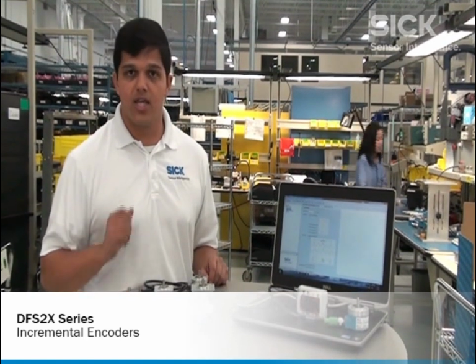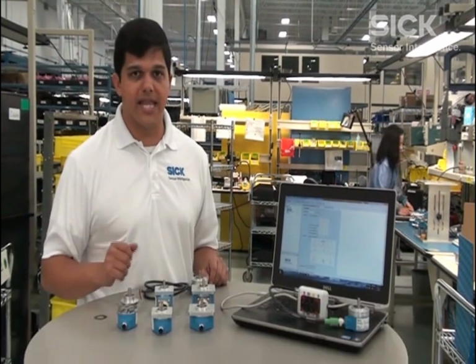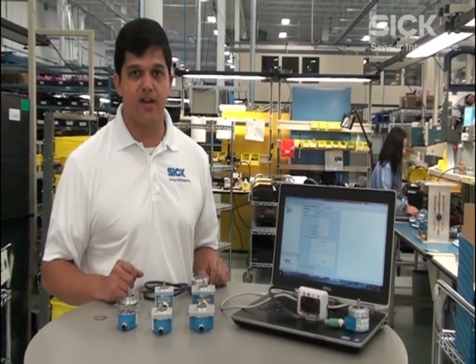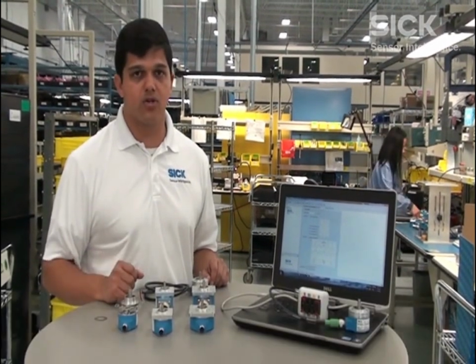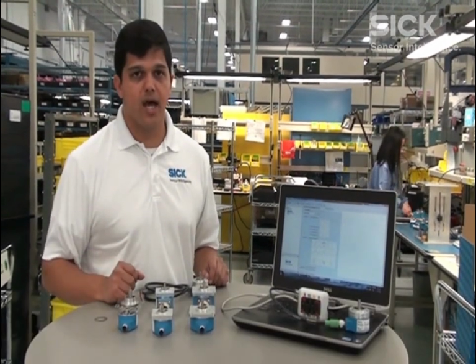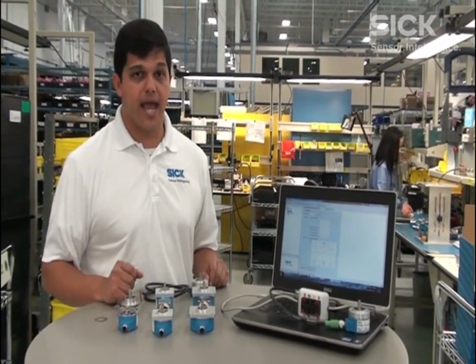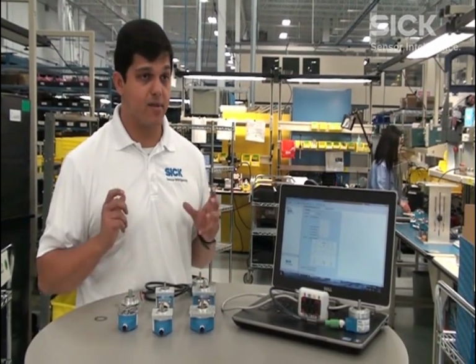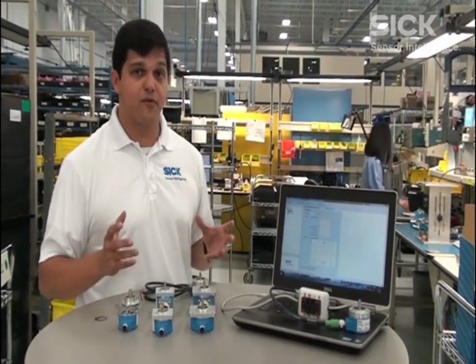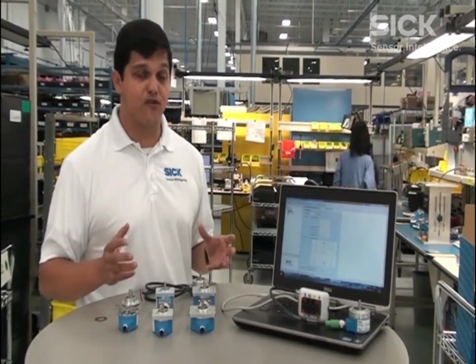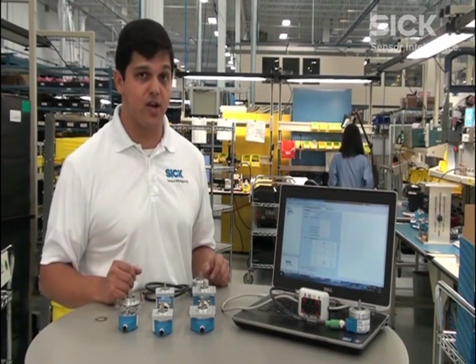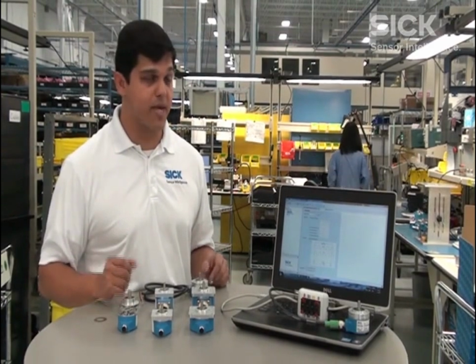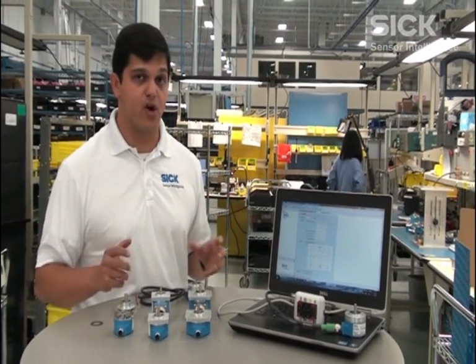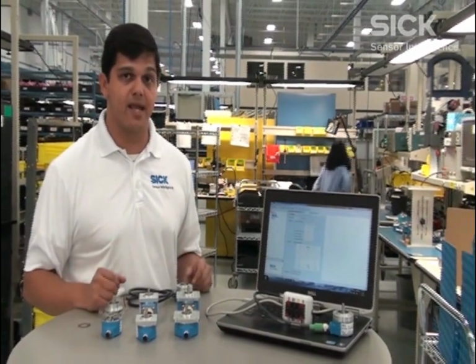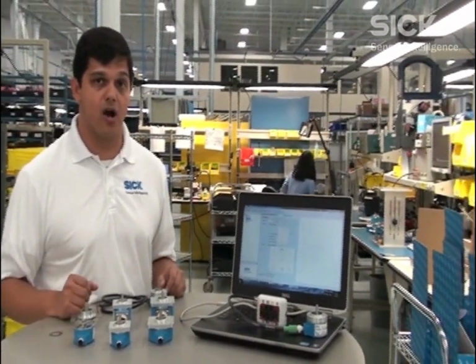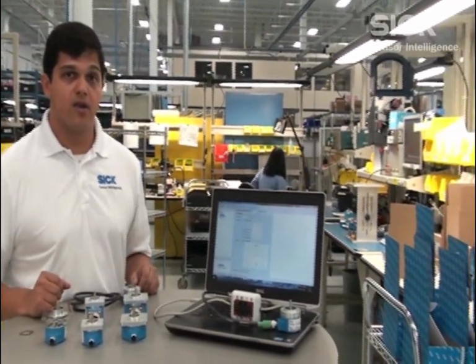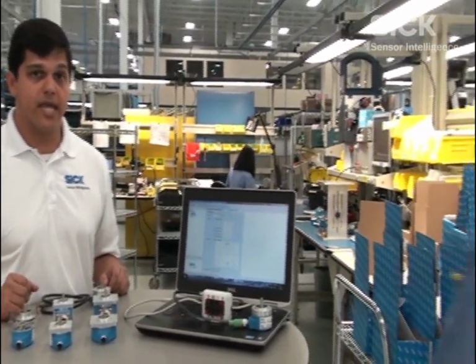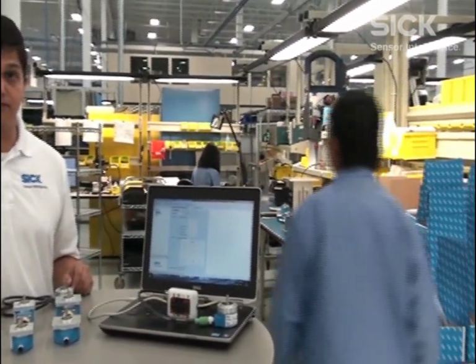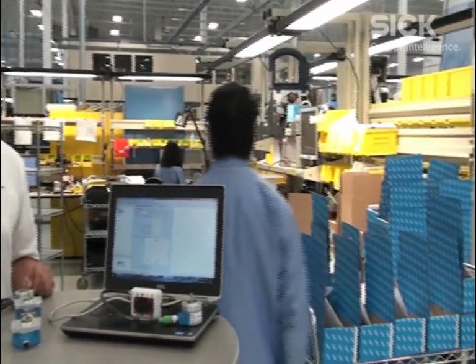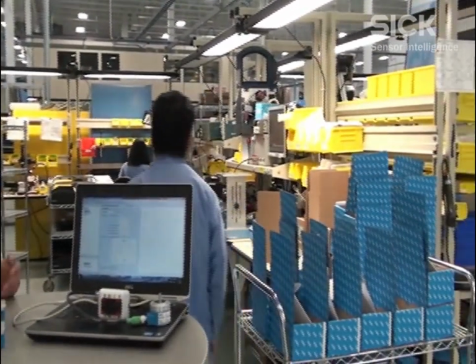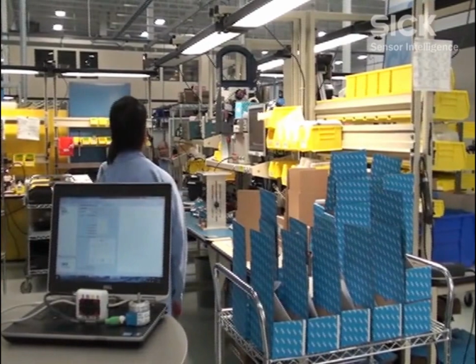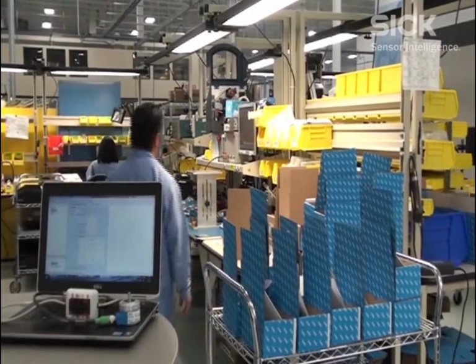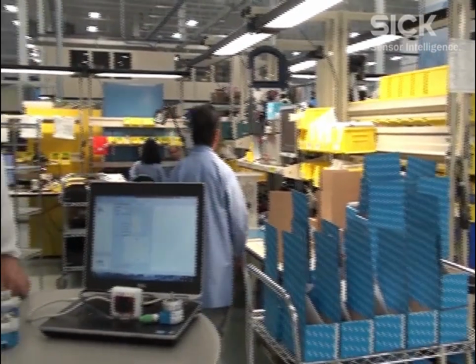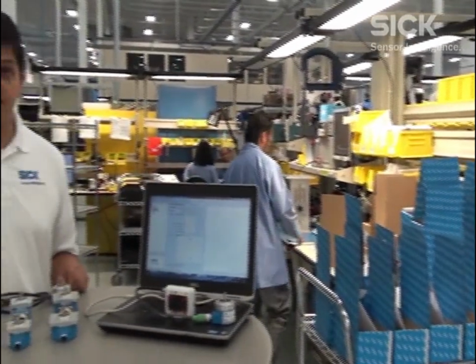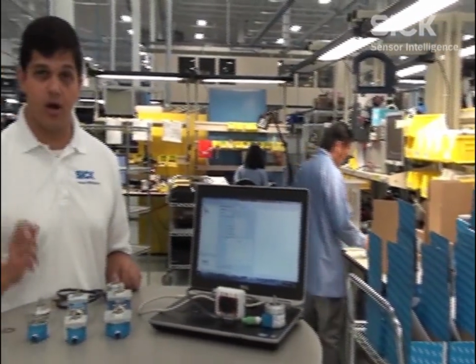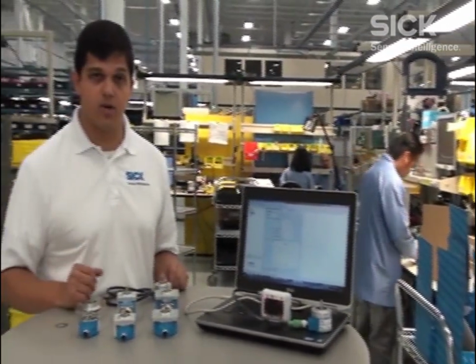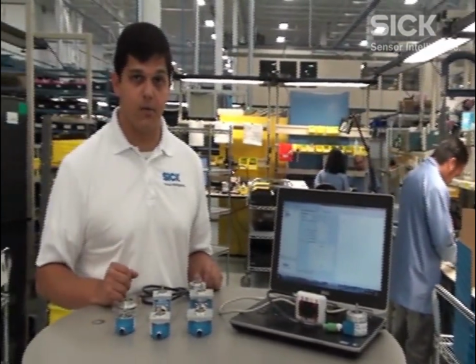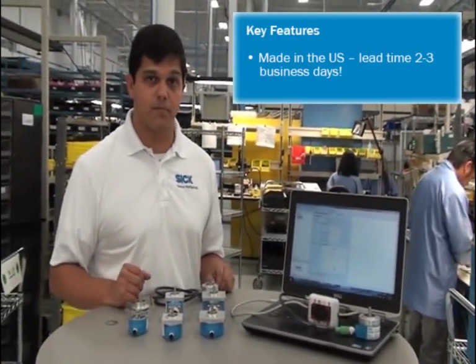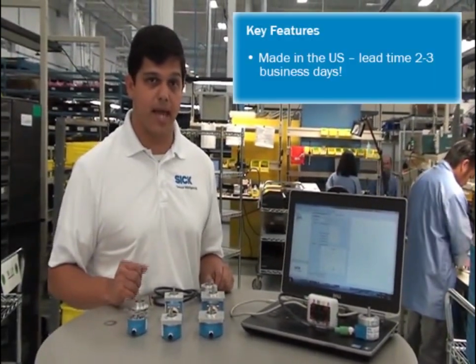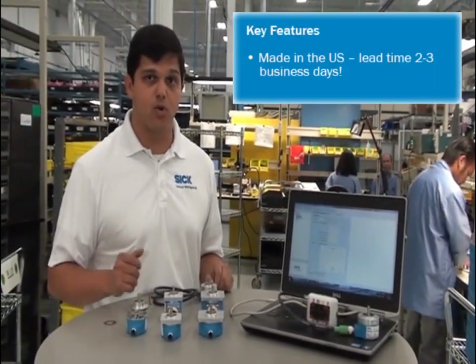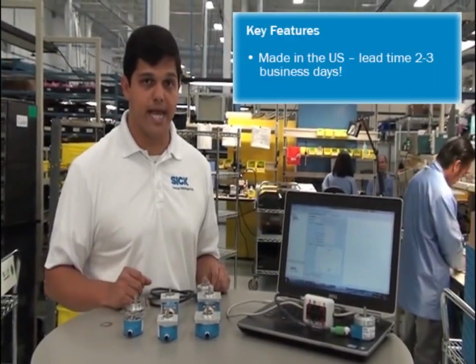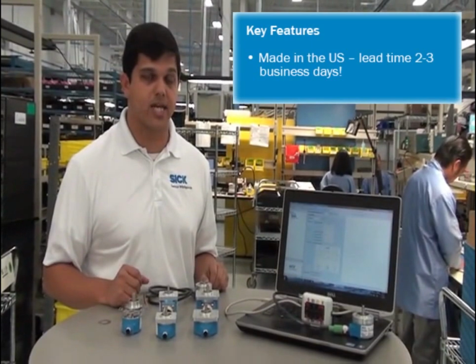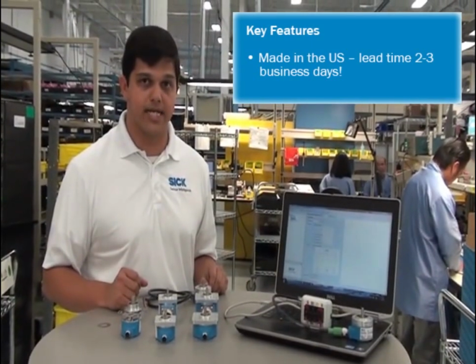These are our latest line of encoders and the biggest feature is that they are made in our E-Viltries facility in Minnesota. What that means for our customers is that we can ship them in two or three days as a standard lead time.